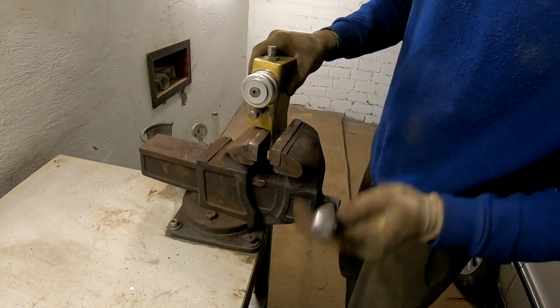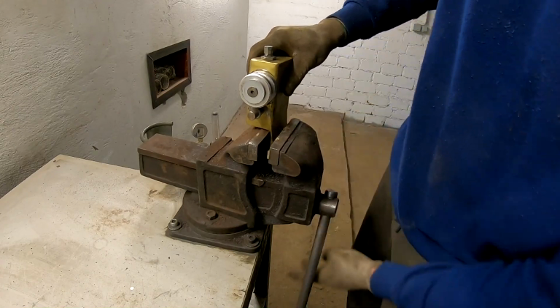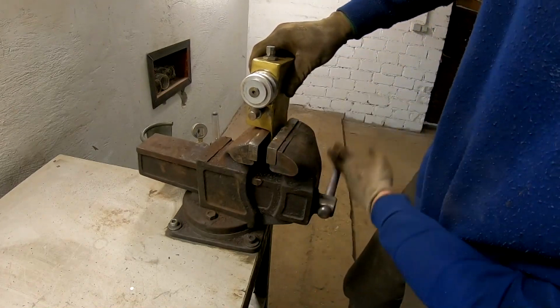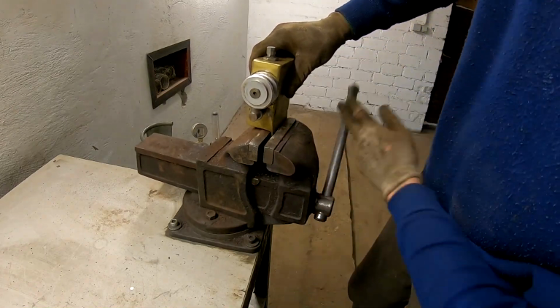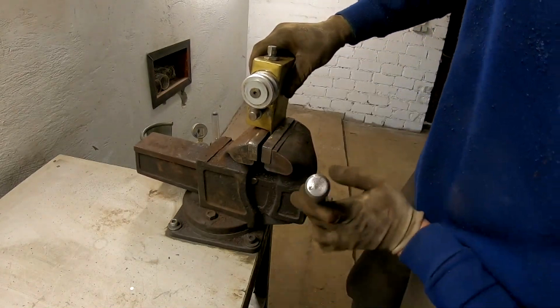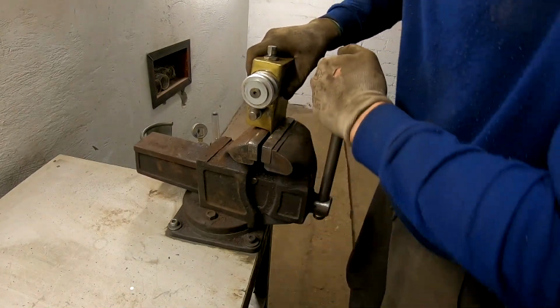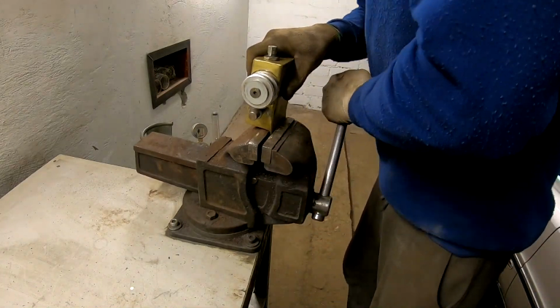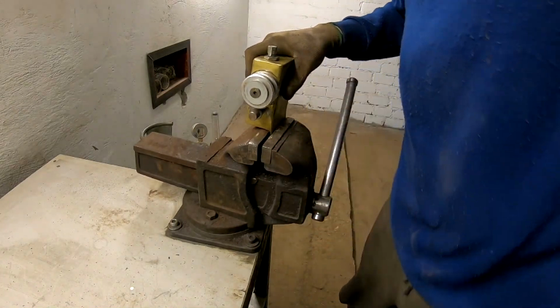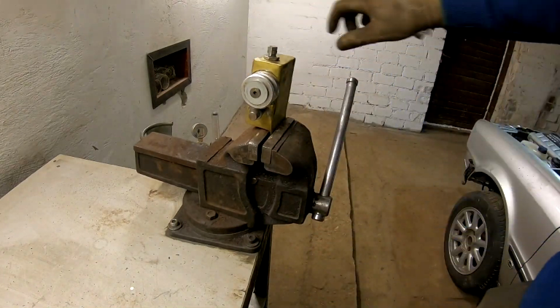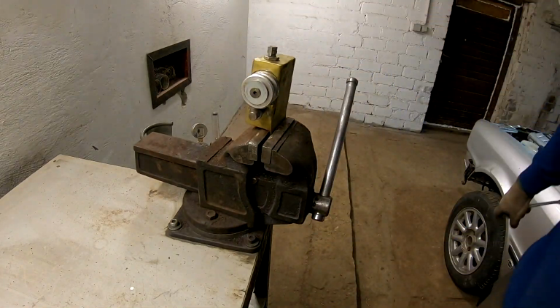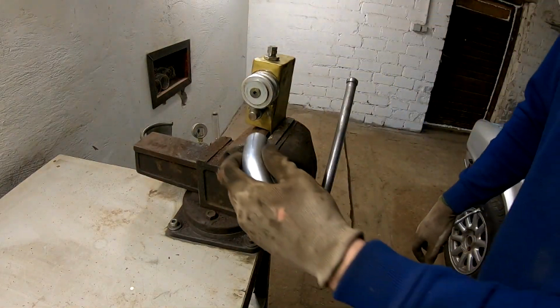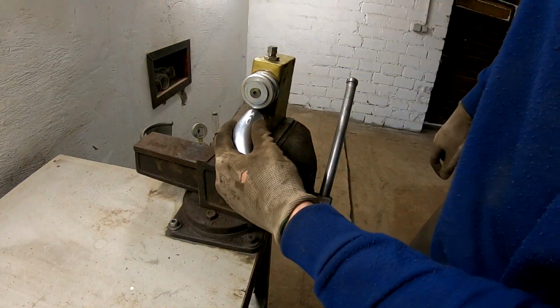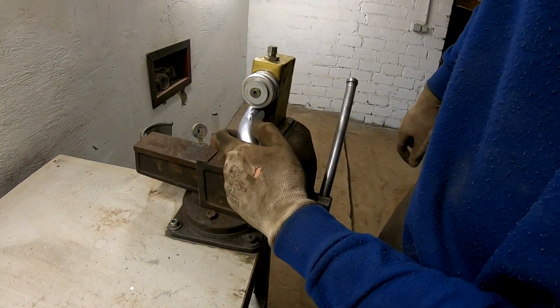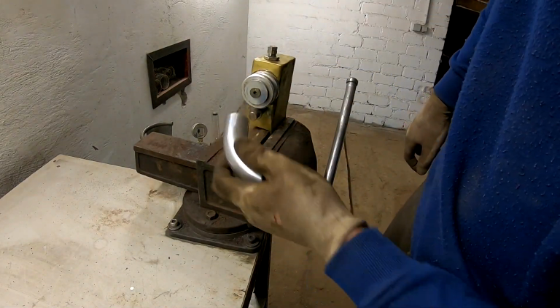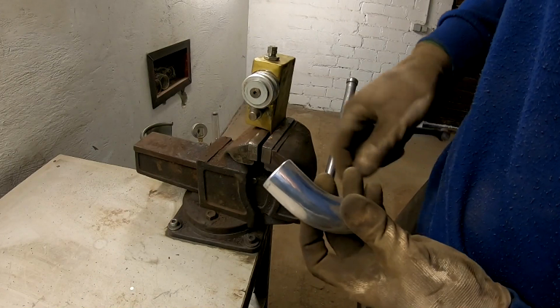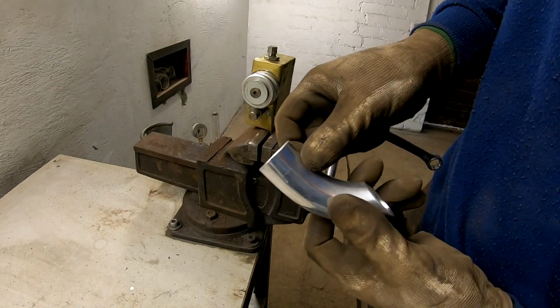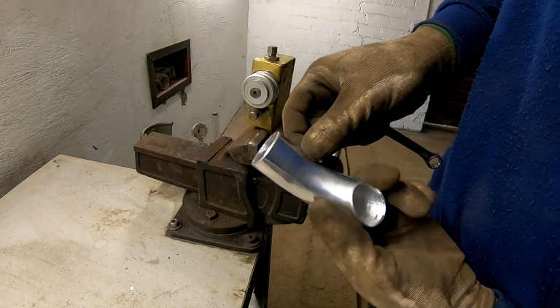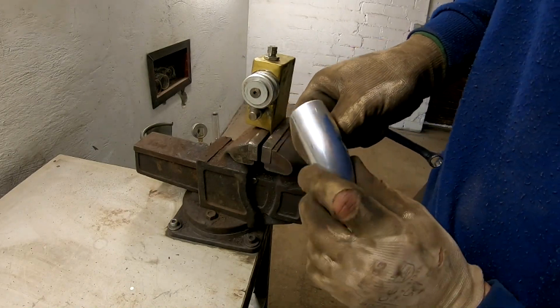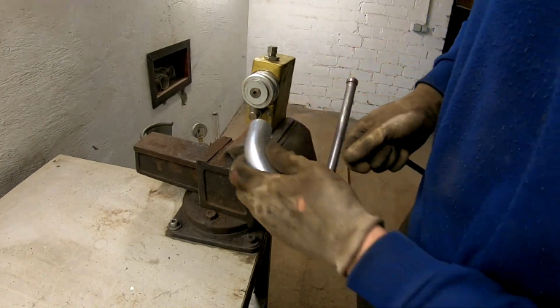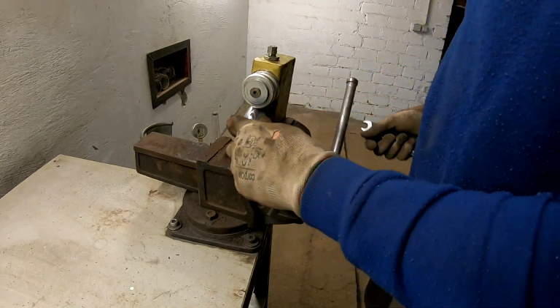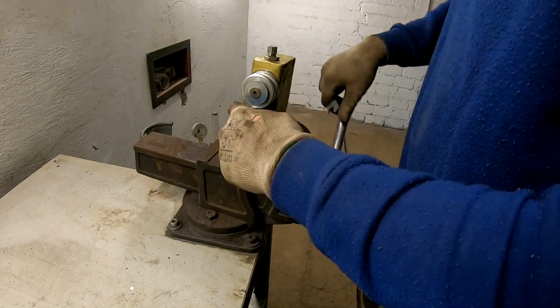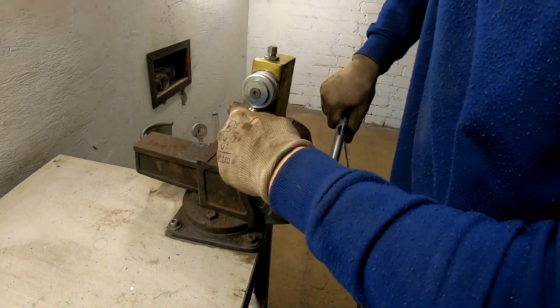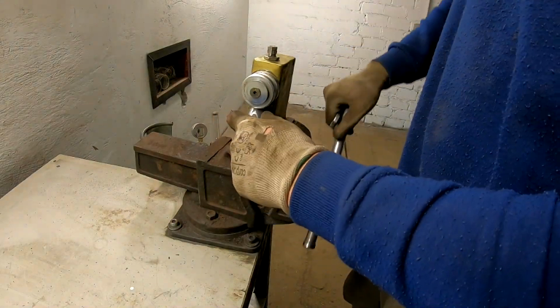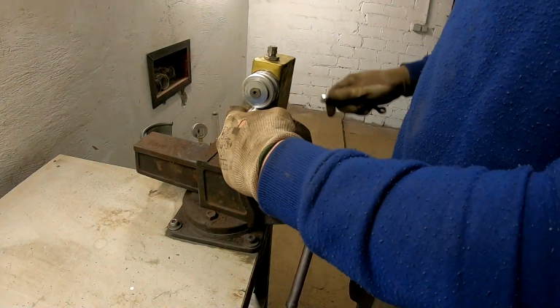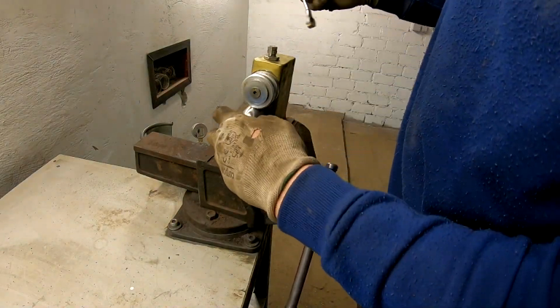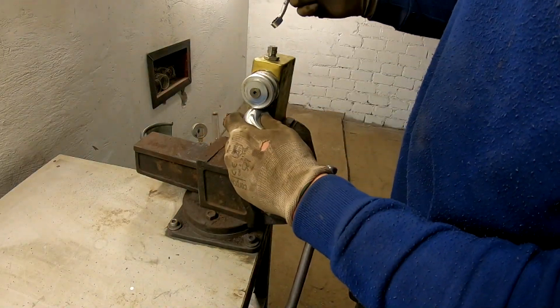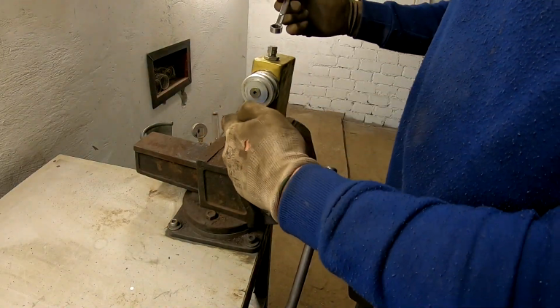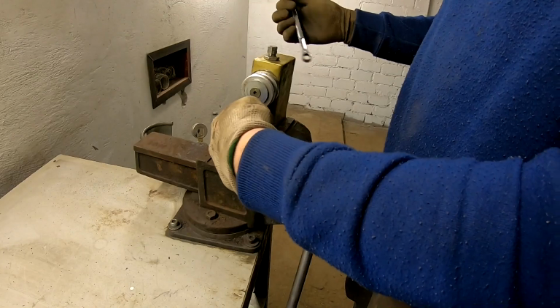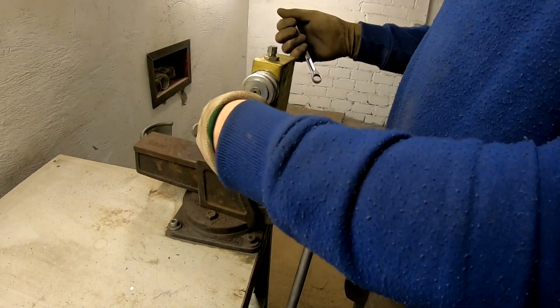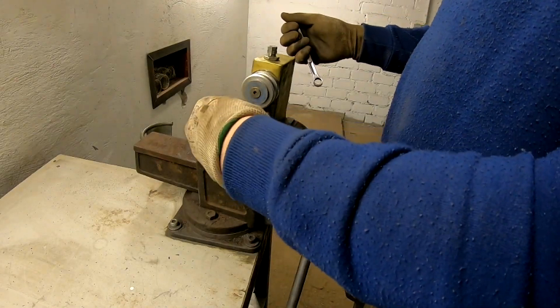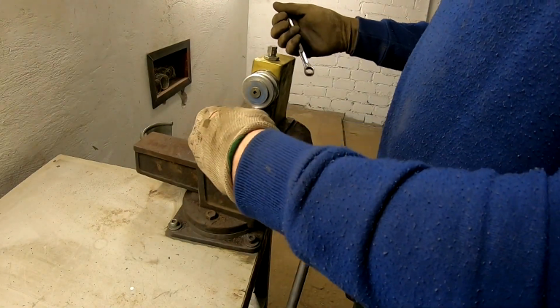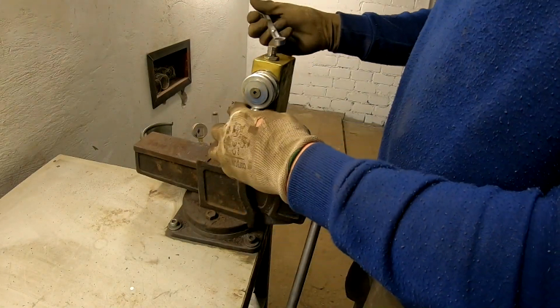I made this bead roller a few years ago. I don't use it a lot, but if I need it, then it's handy to have it. And it works really nice.